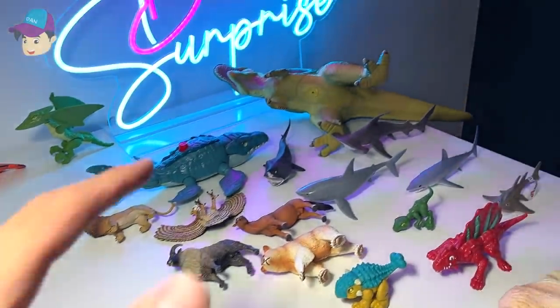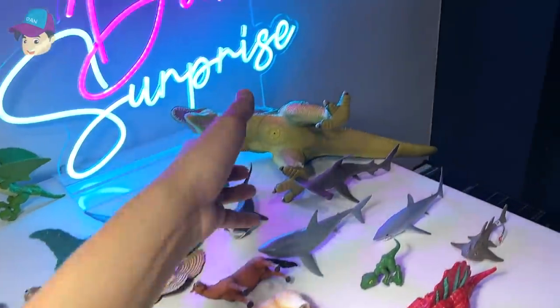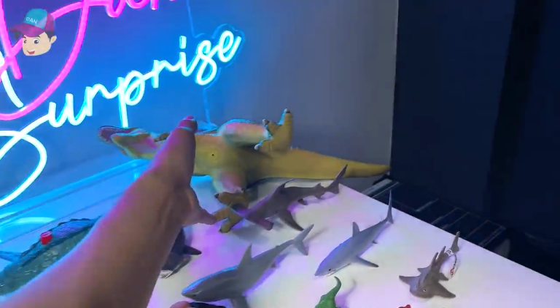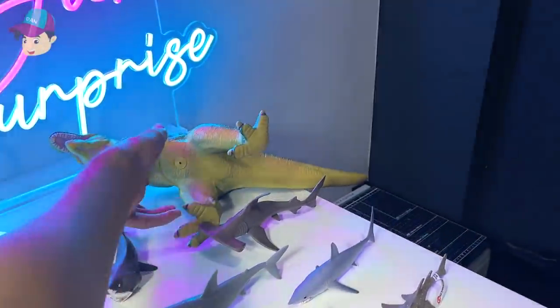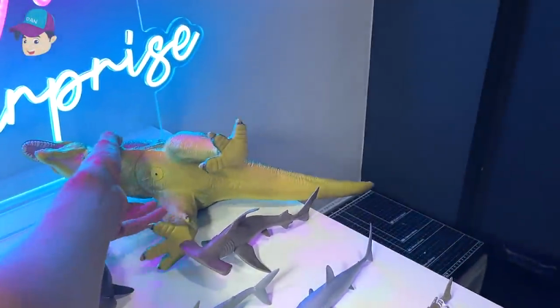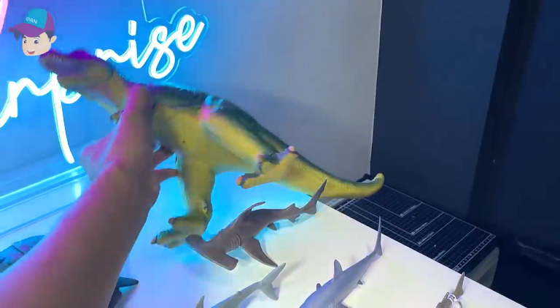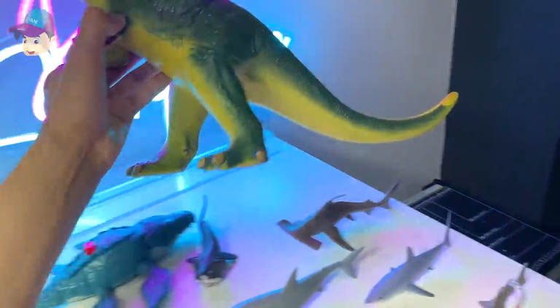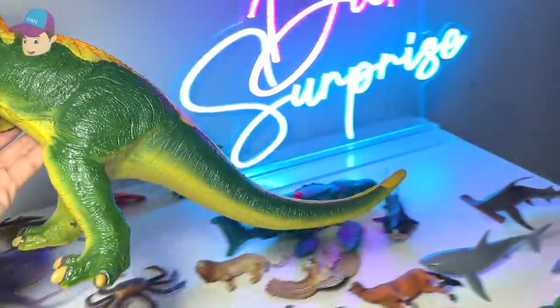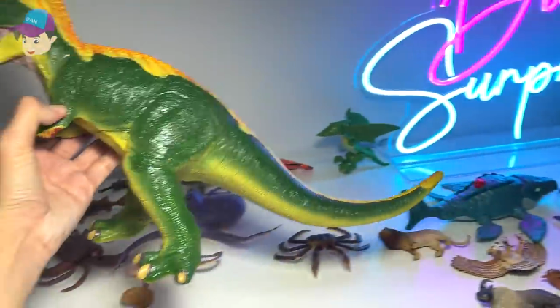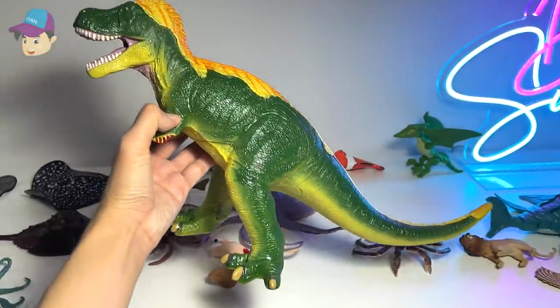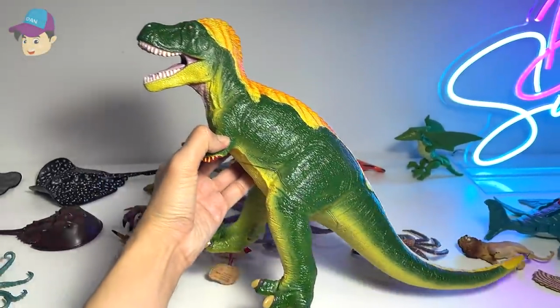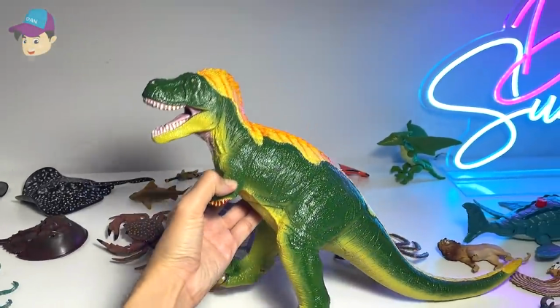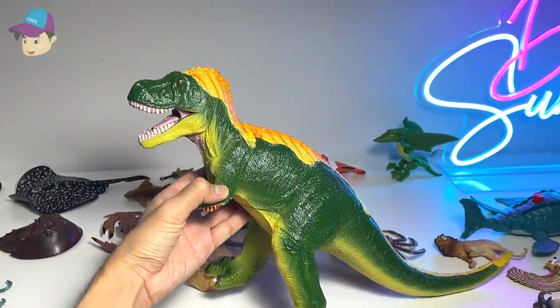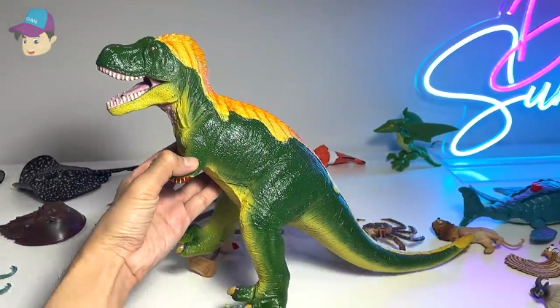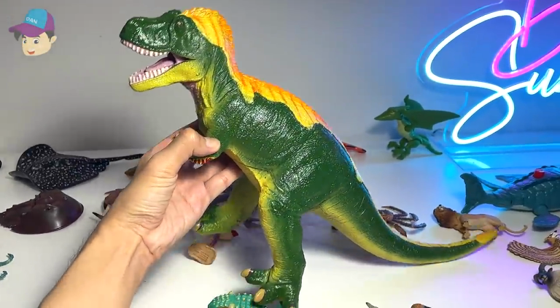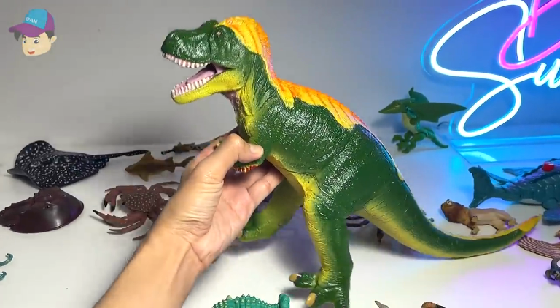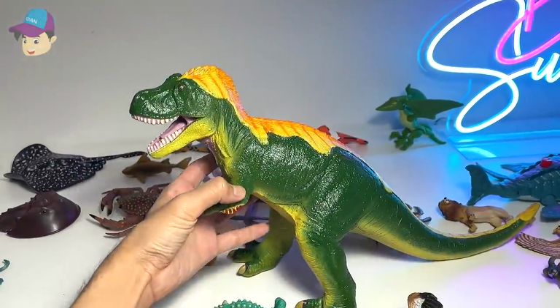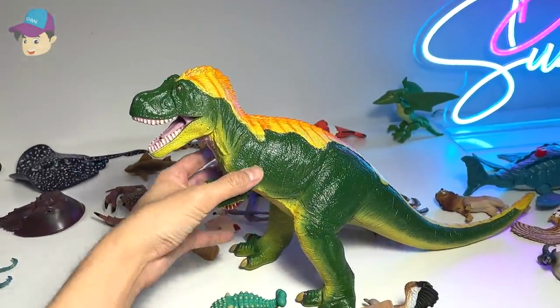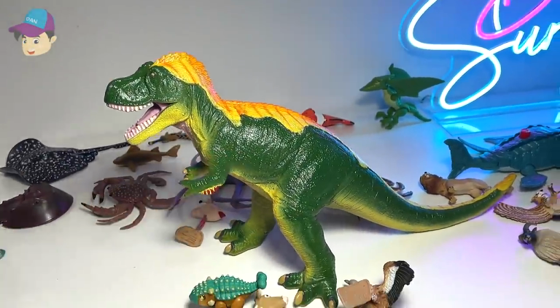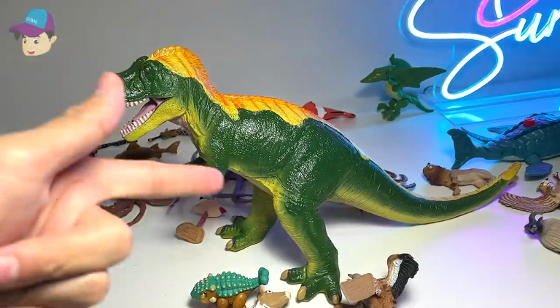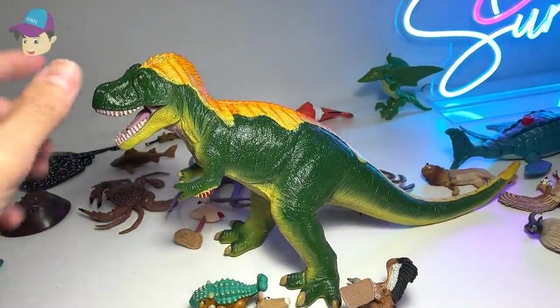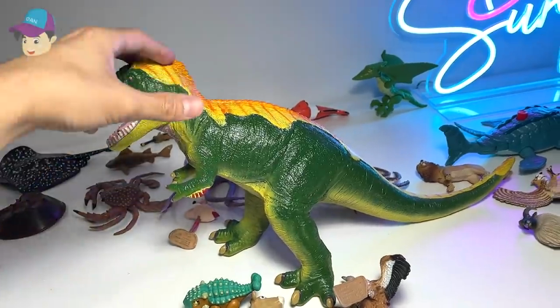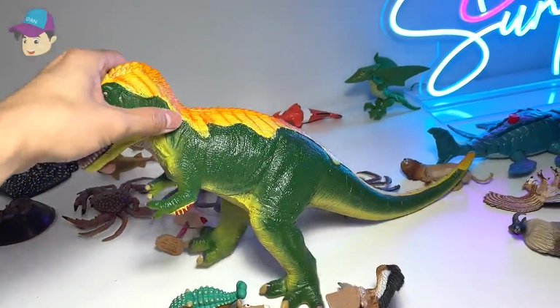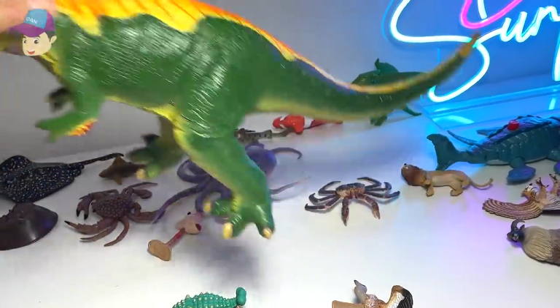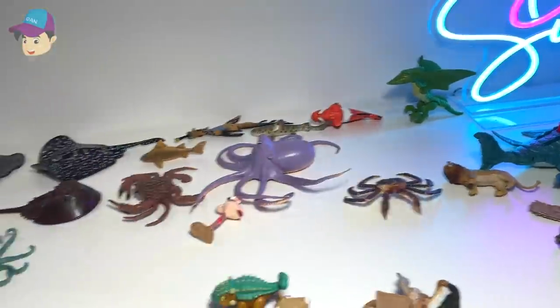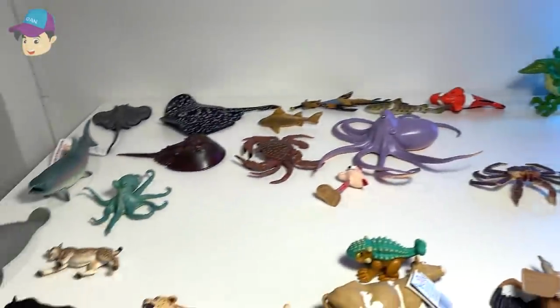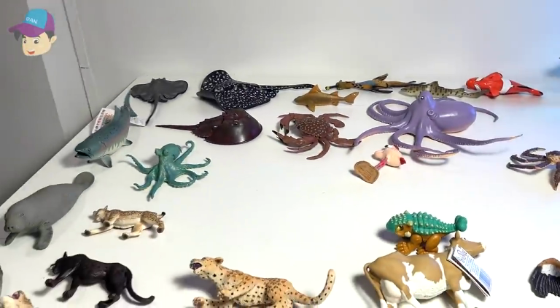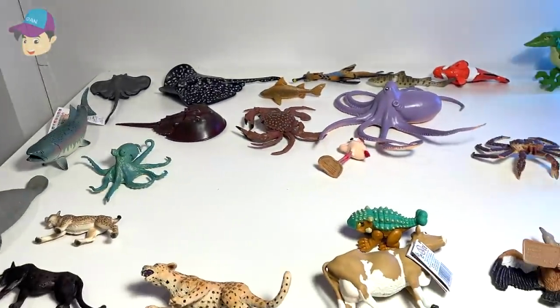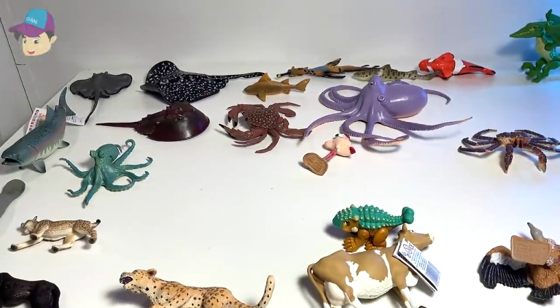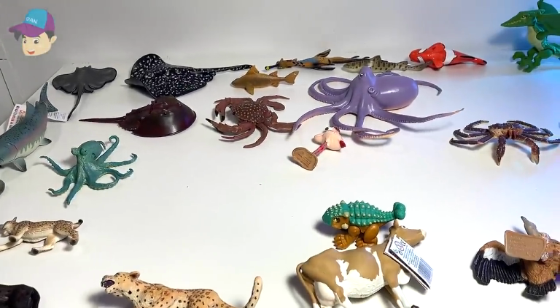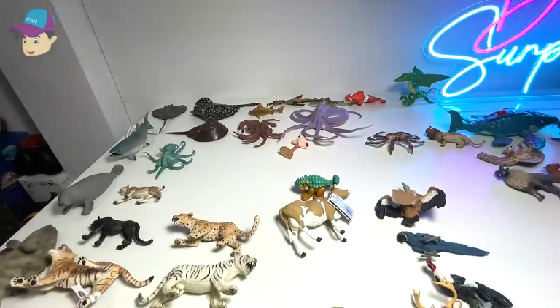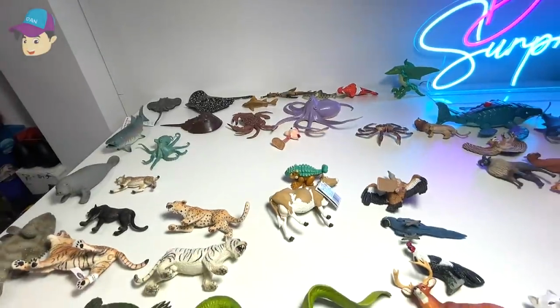It's a huge dinosaur right here. You guys know what this dinosaur is? You should be able to tell me. It is a T-Rex. A huge T-Rex — the biggest figure on this table today.